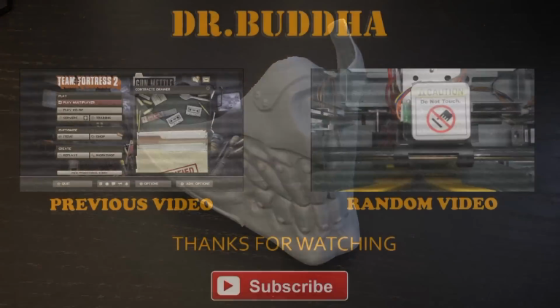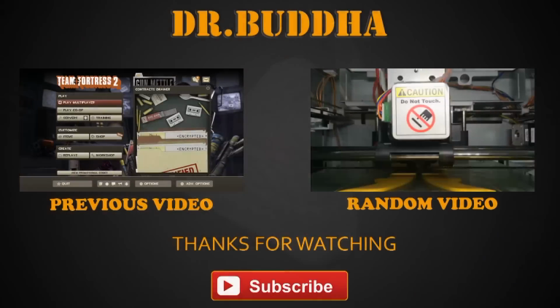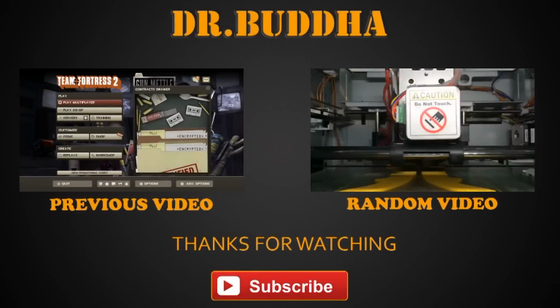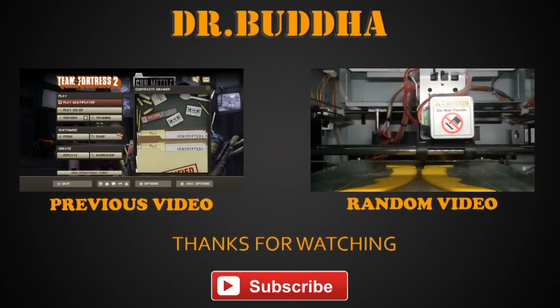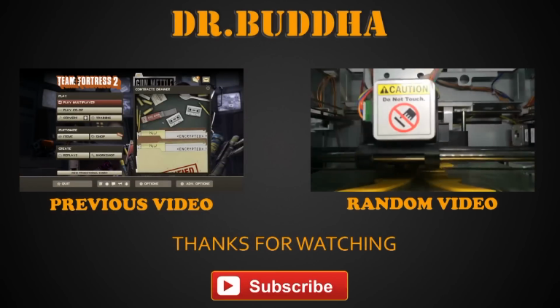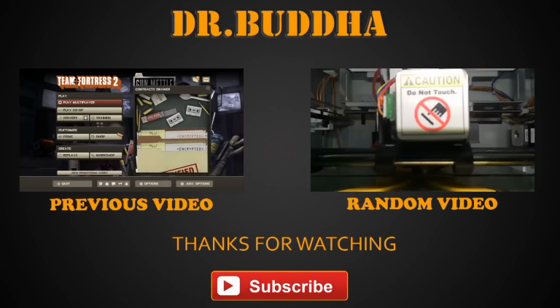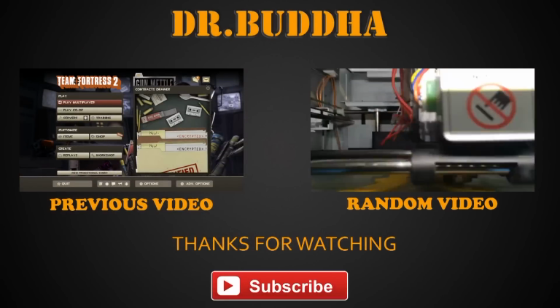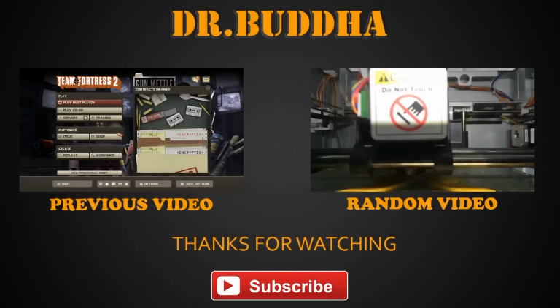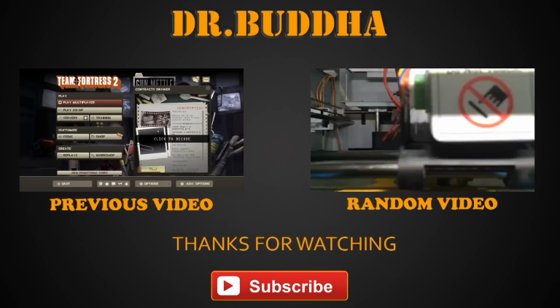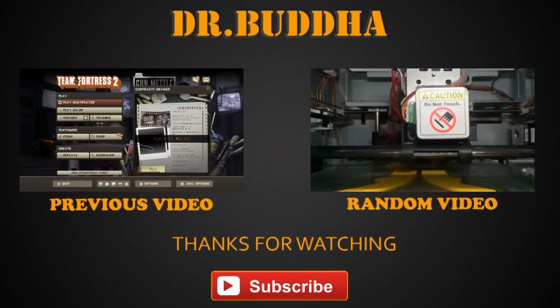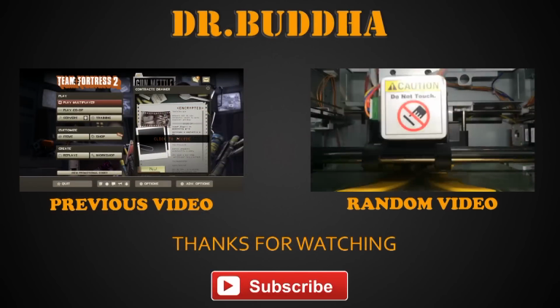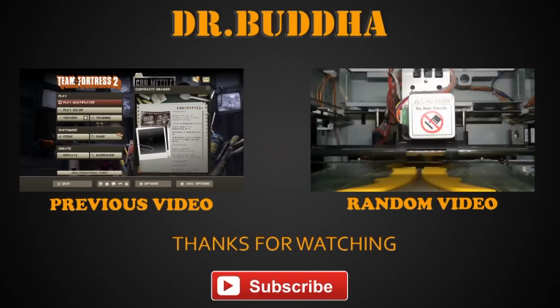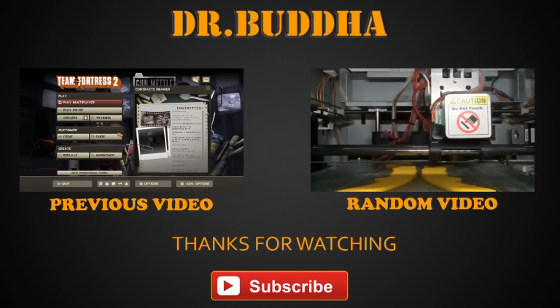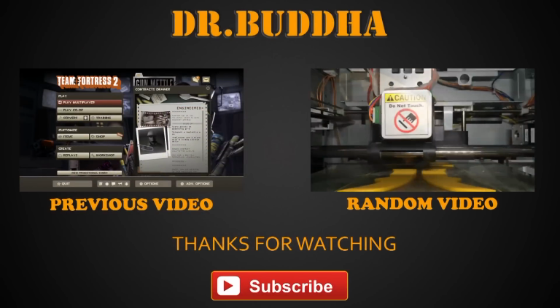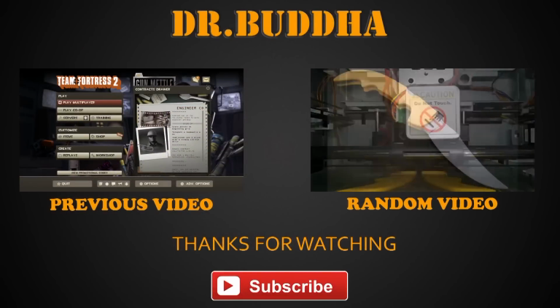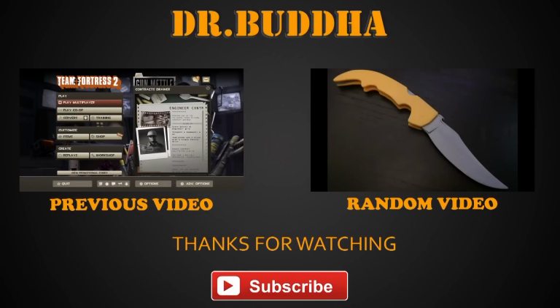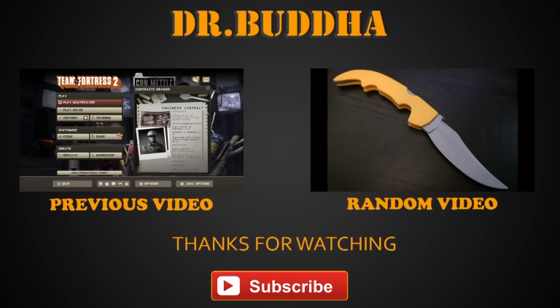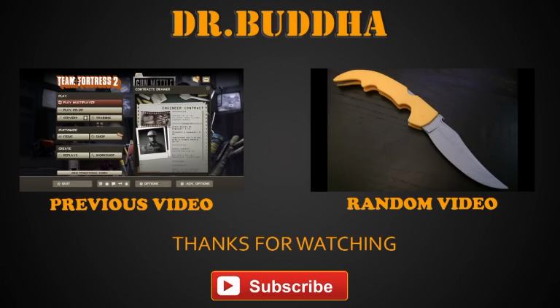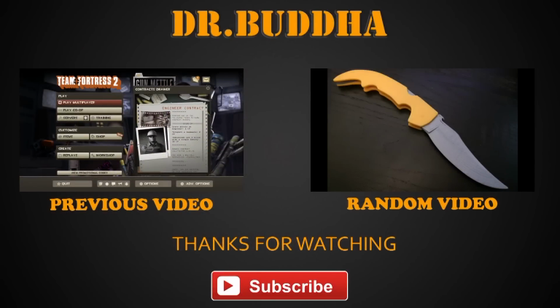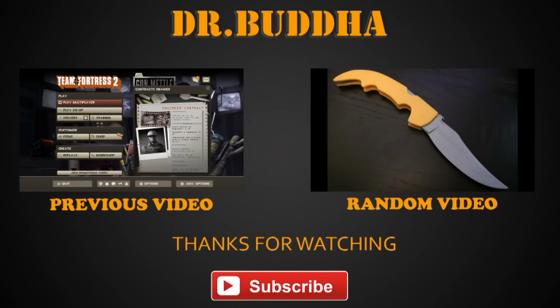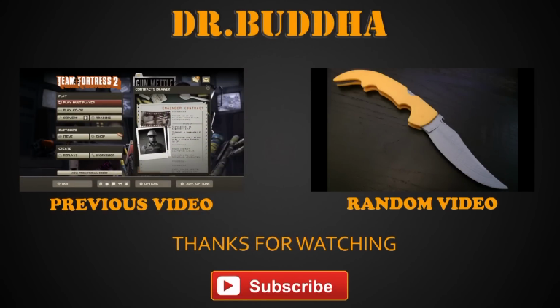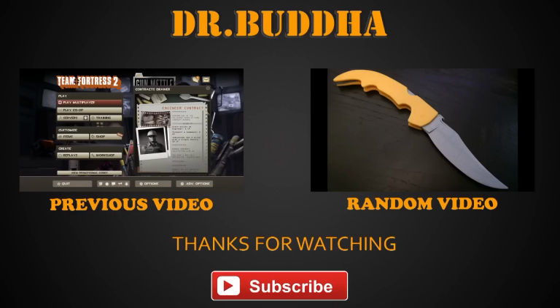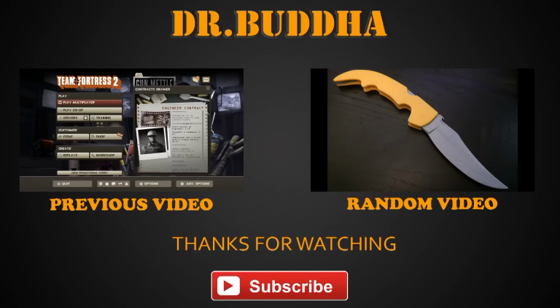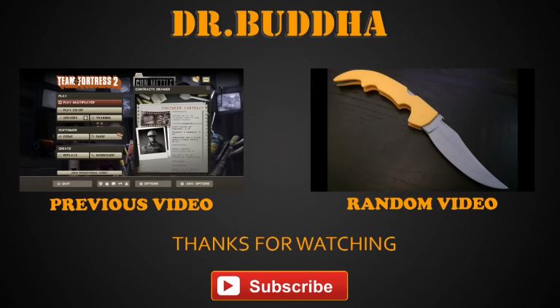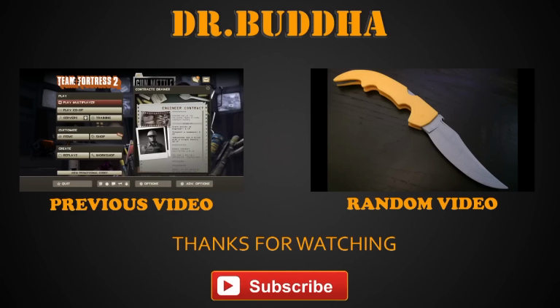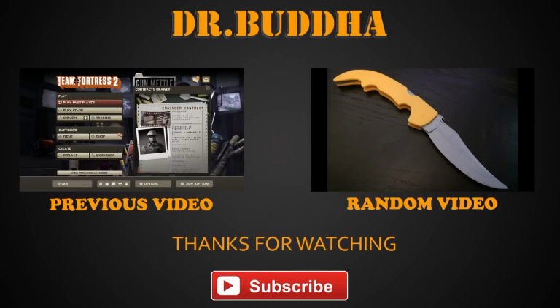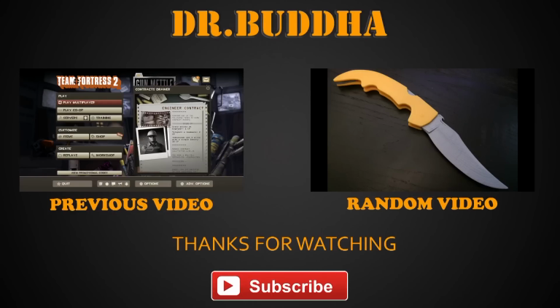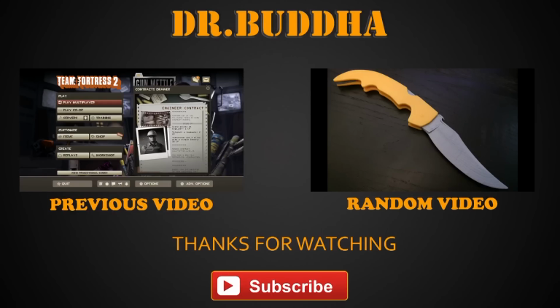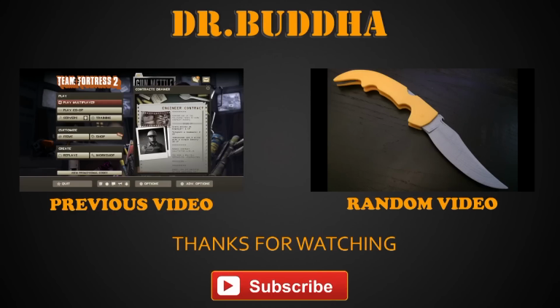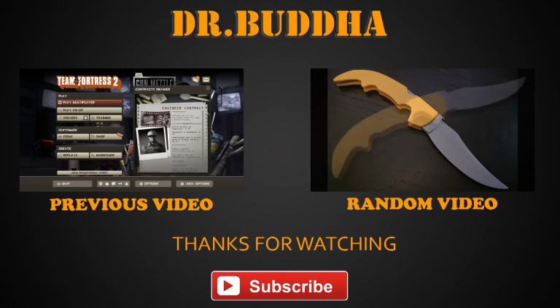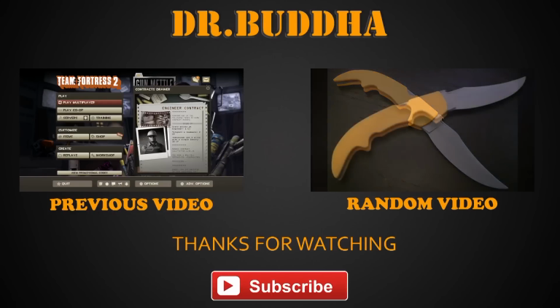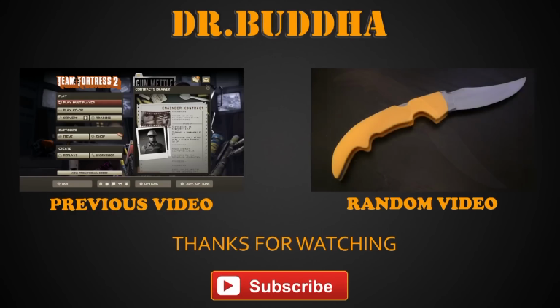Once upon a time, there was a man who did not subscribe to Dr. Buddha's channel, and then he died. I'll see you next time.